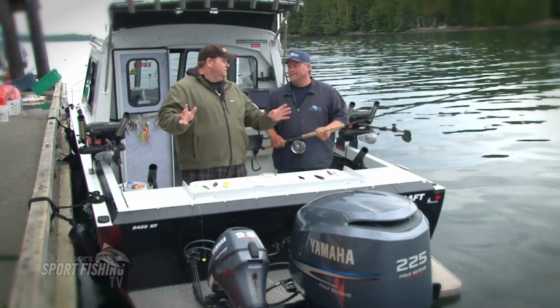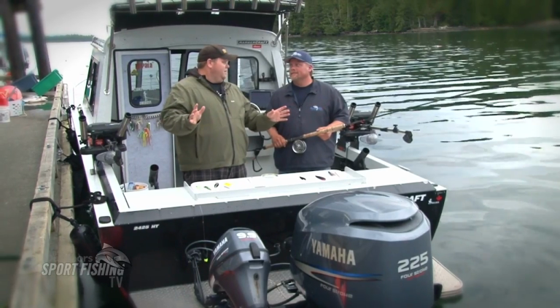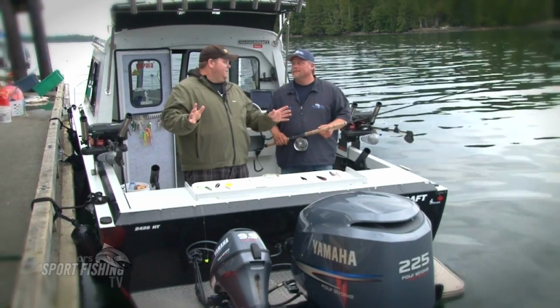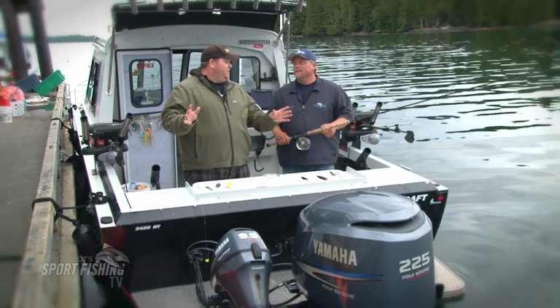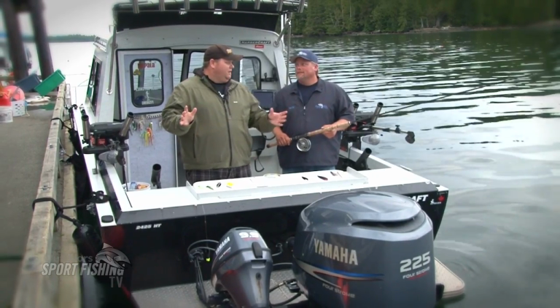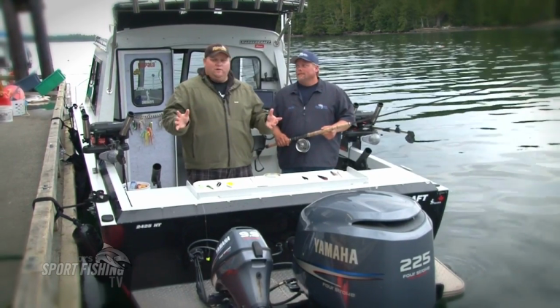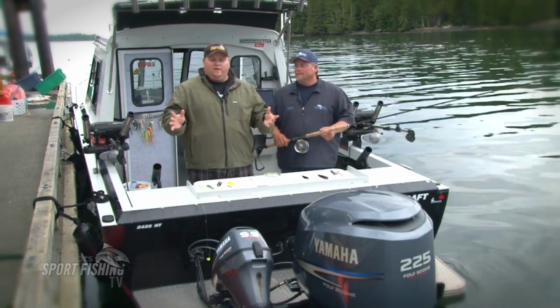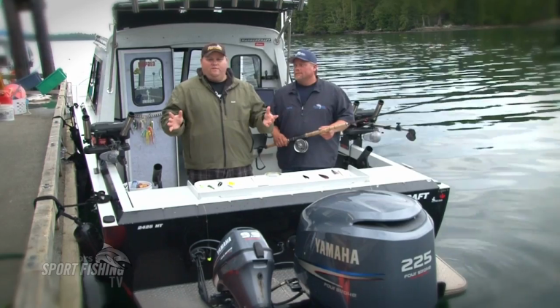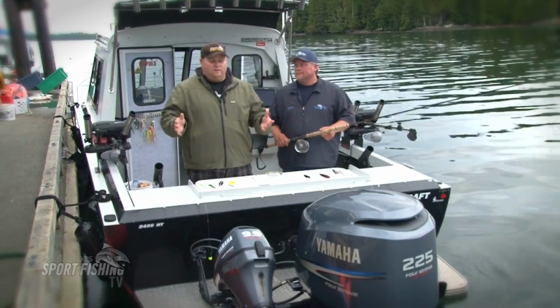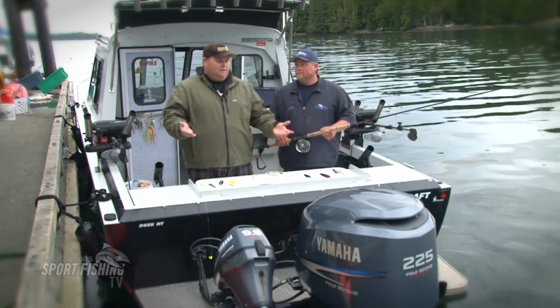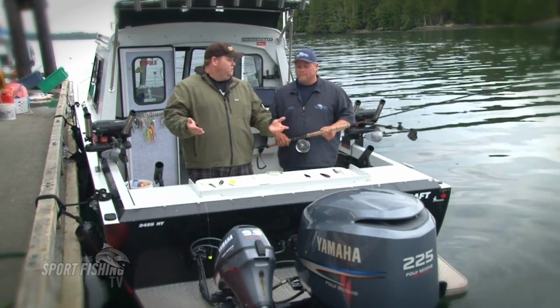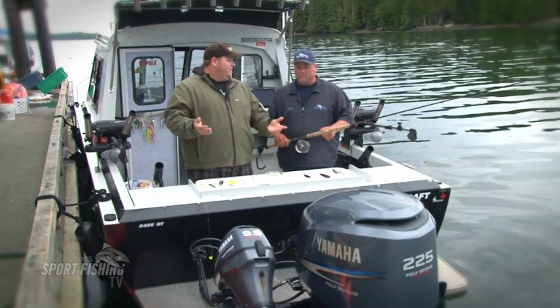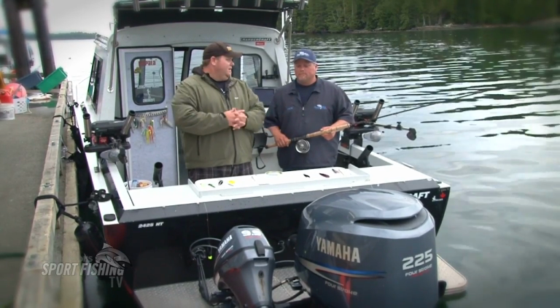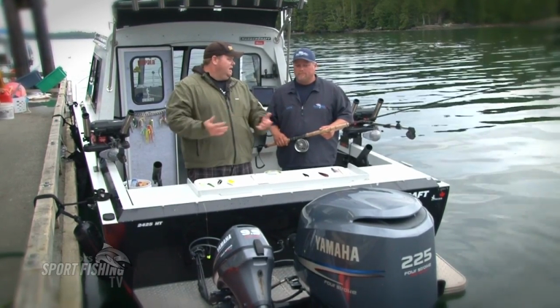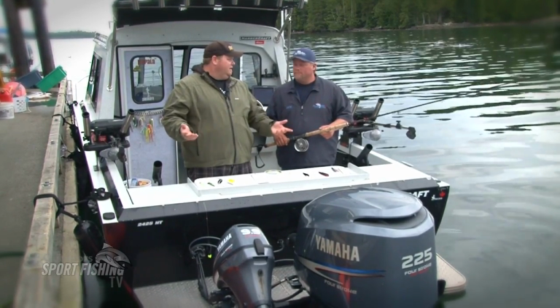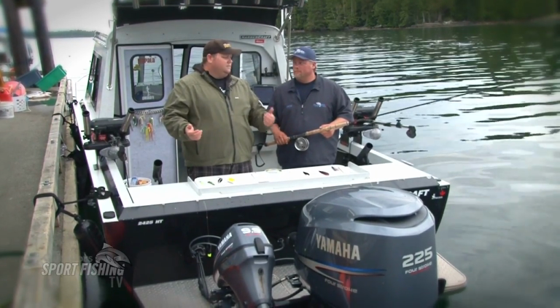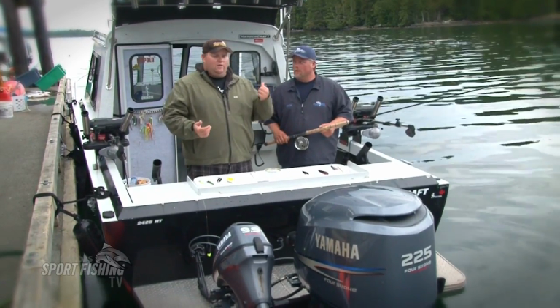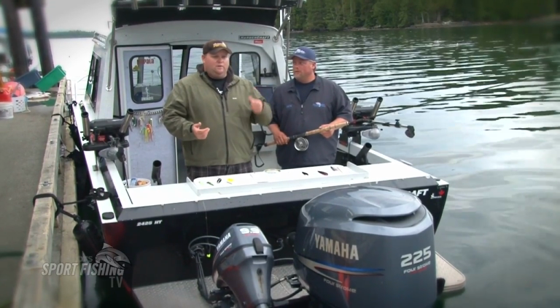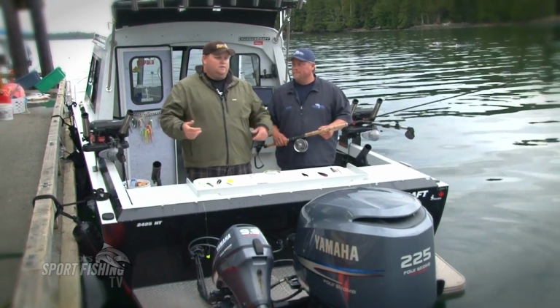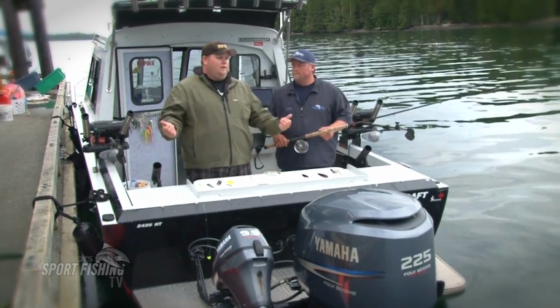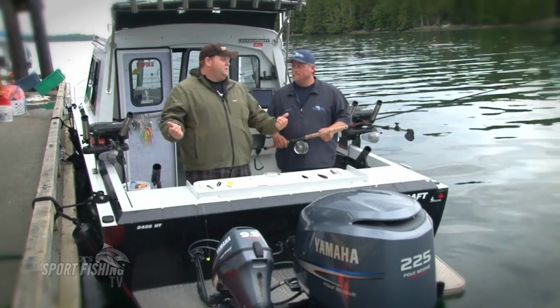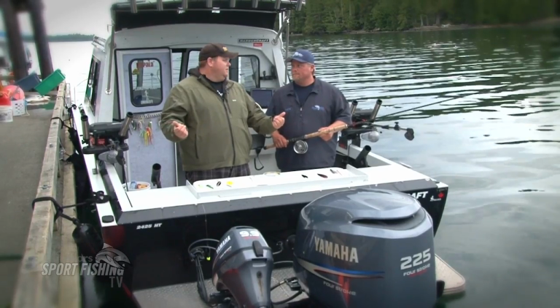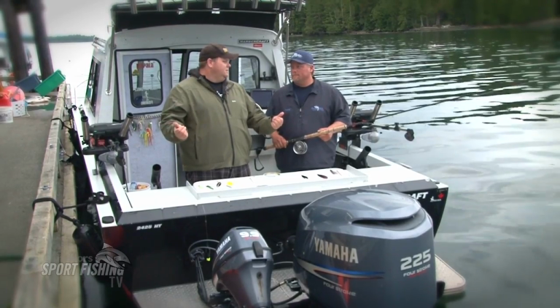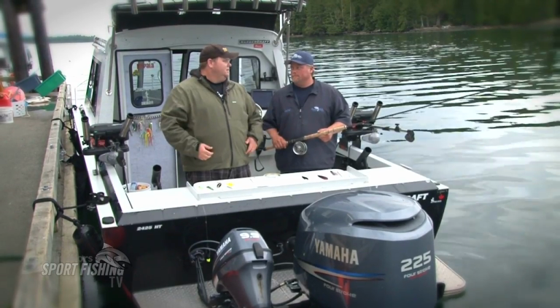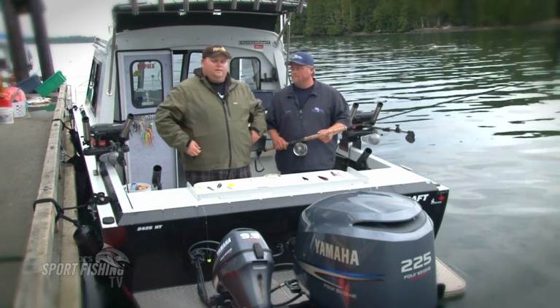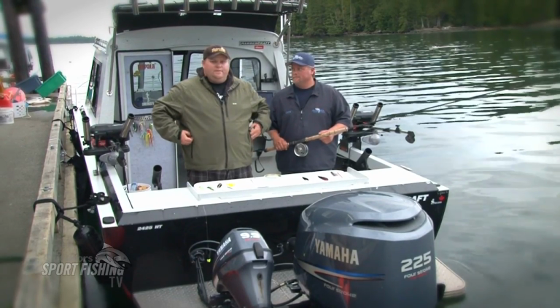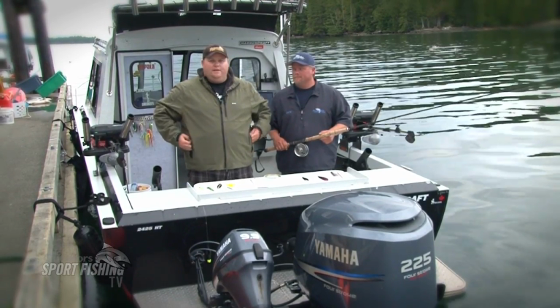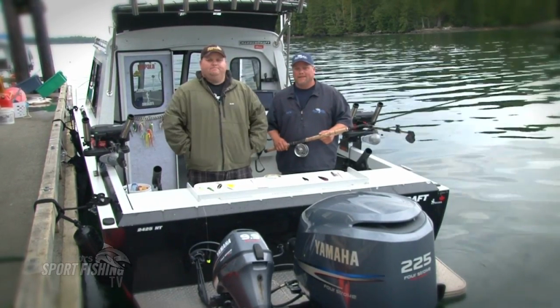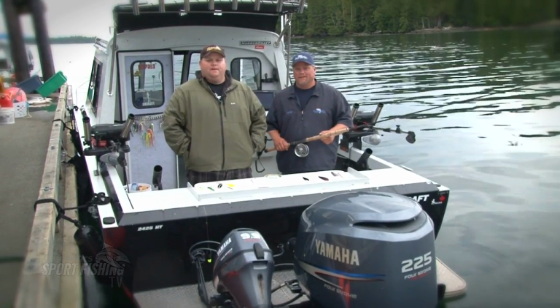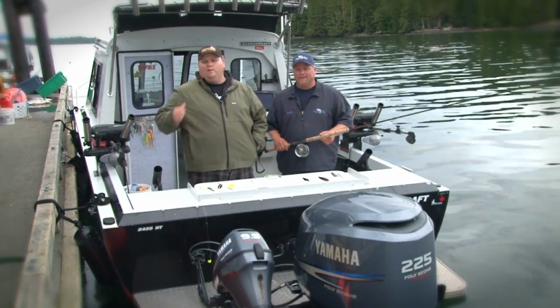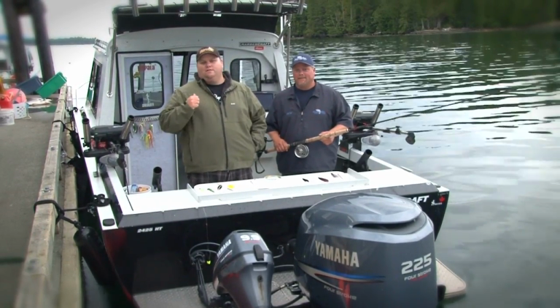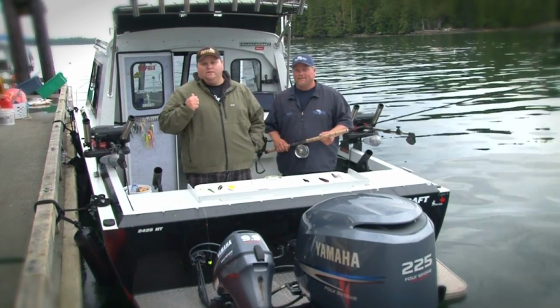We also got to mention the boat: 24-25 Kingfisher, 225 Yamaha, 99 Kicker, Lowrance equipment, Scotty High Performance downriggers. That's everything you need right there — follow my list, obviously. Don't worry about his.